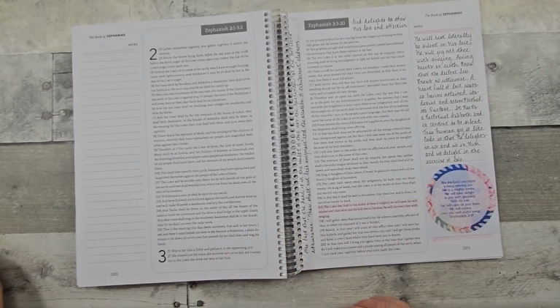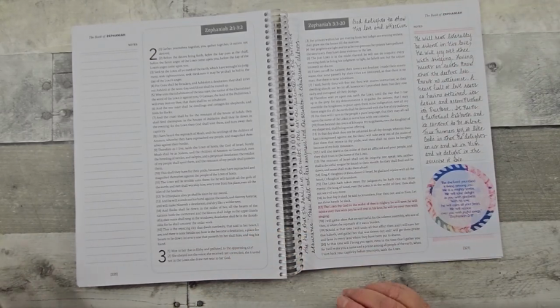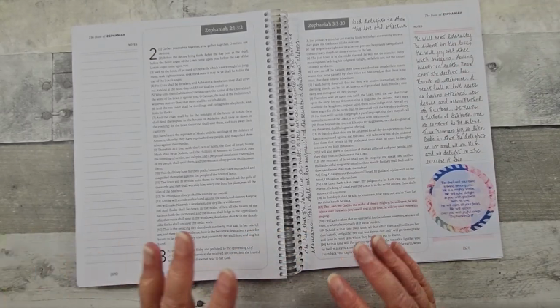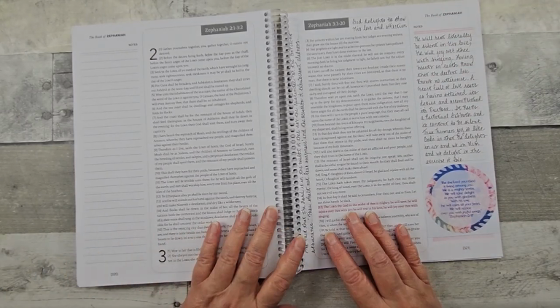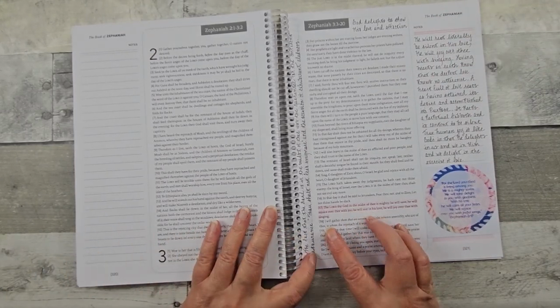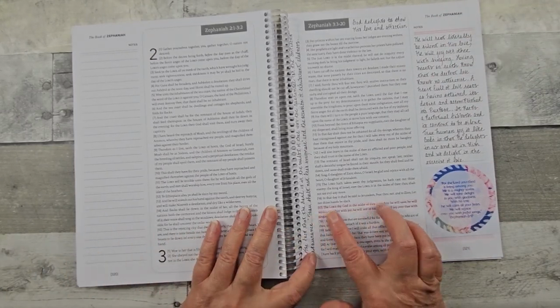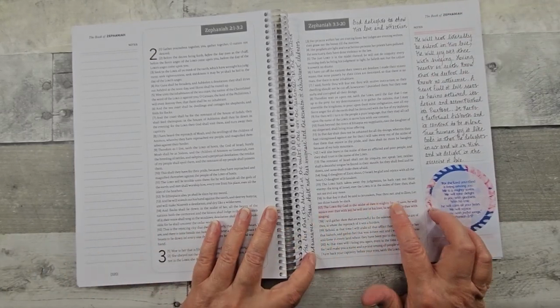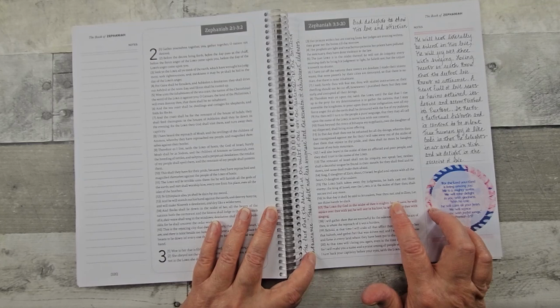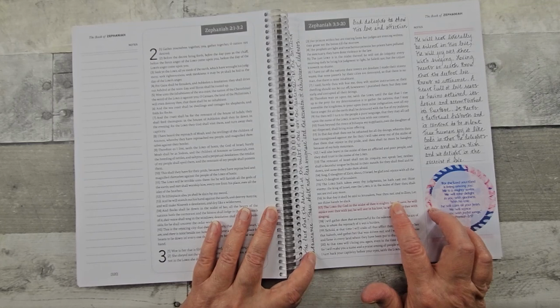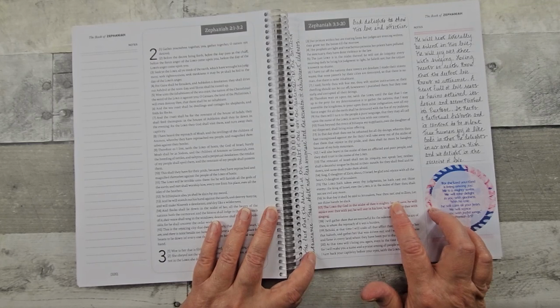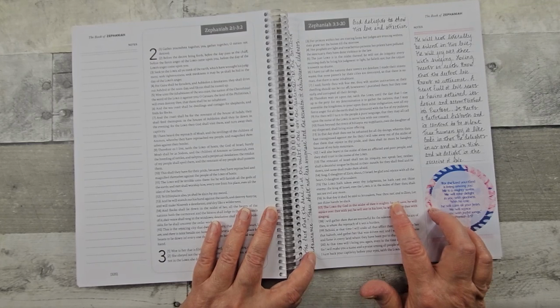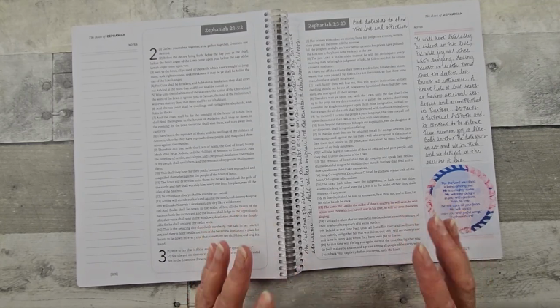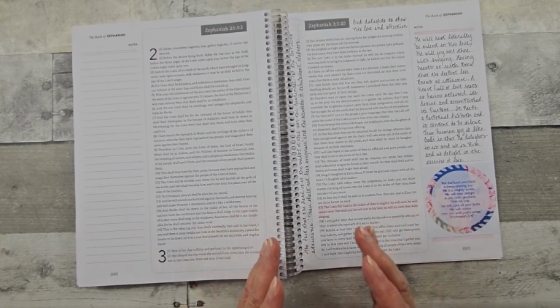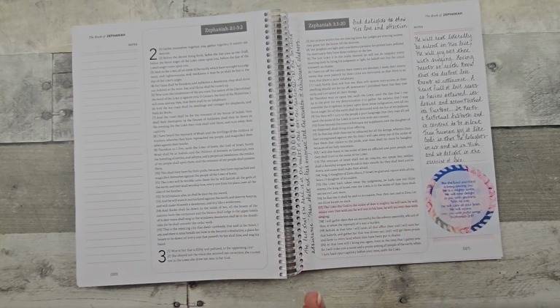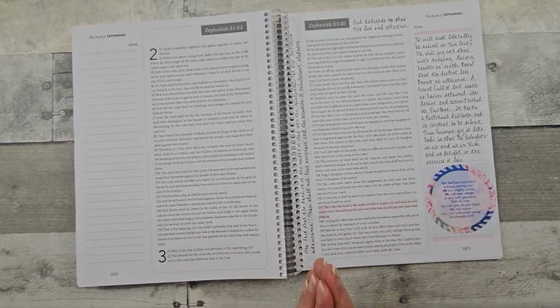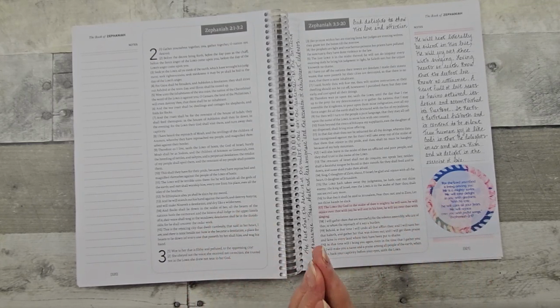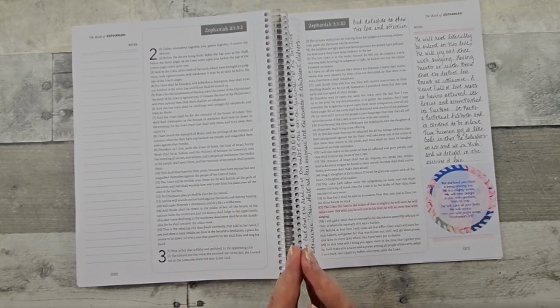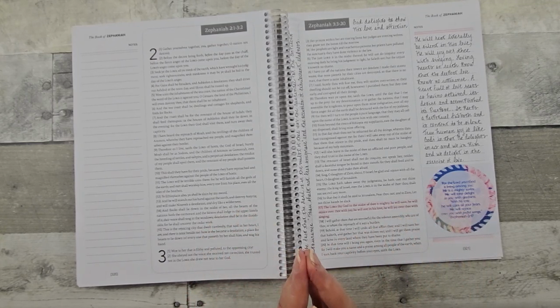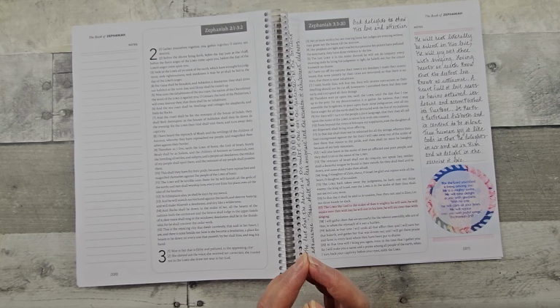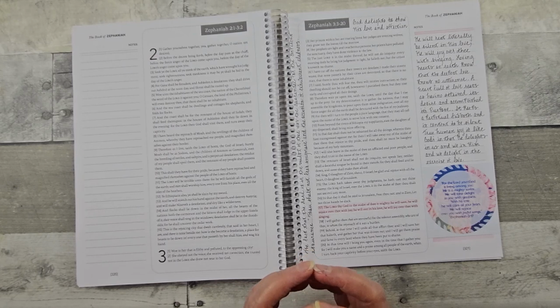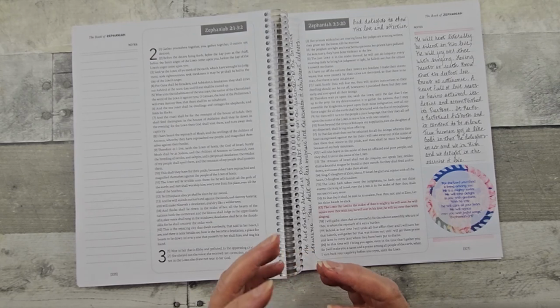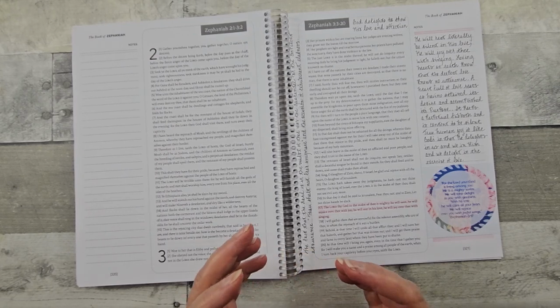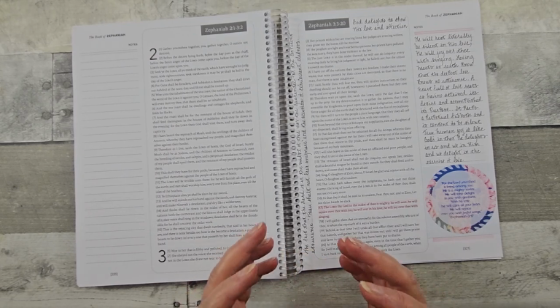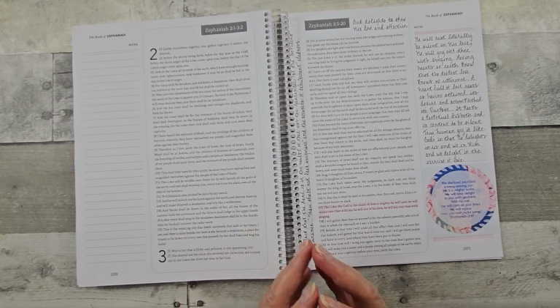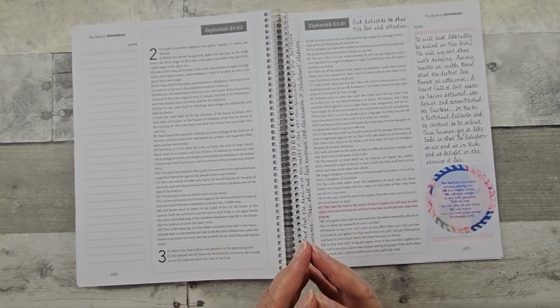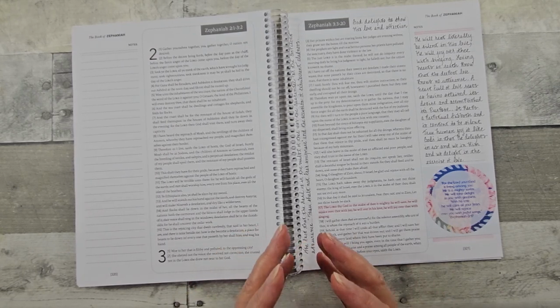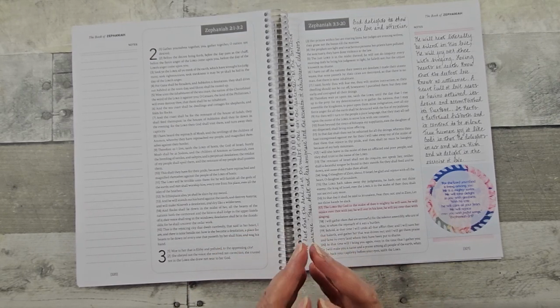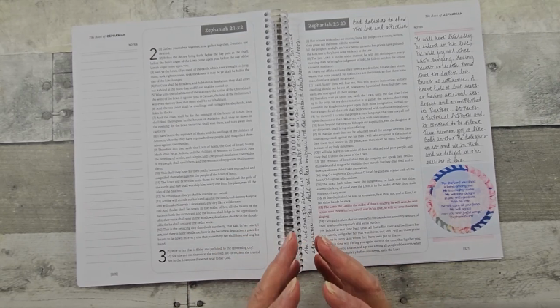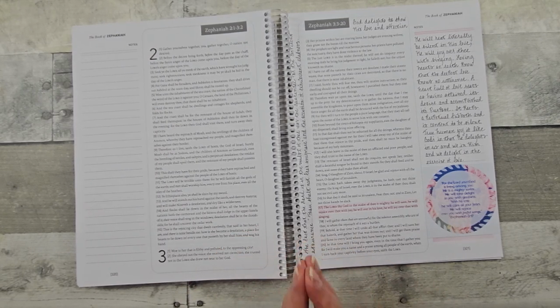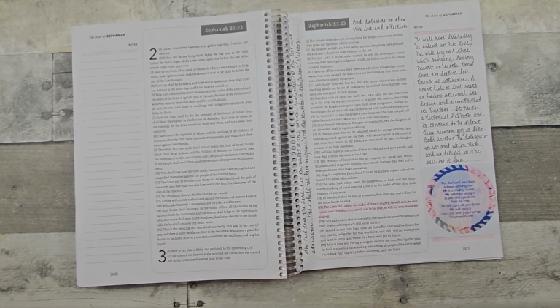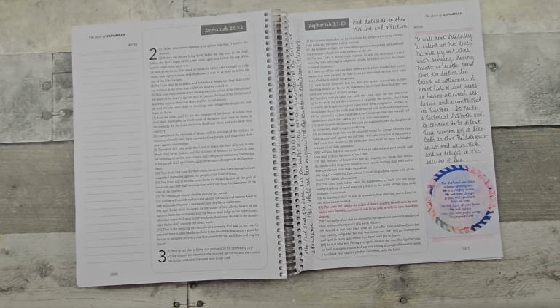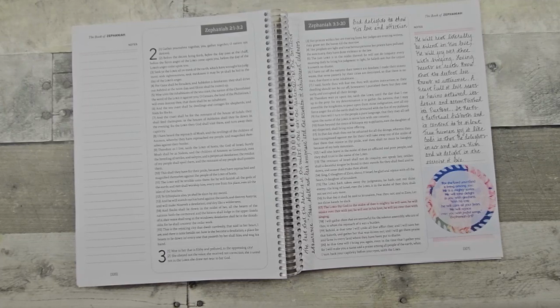And again, just further study — highlighting my verse, looking at the different translations, and also looking at different resources like Bible Ref and Bible Hub to get further understanding.